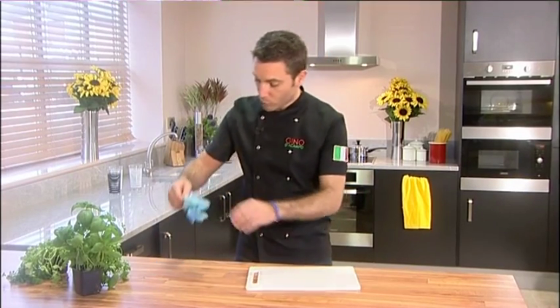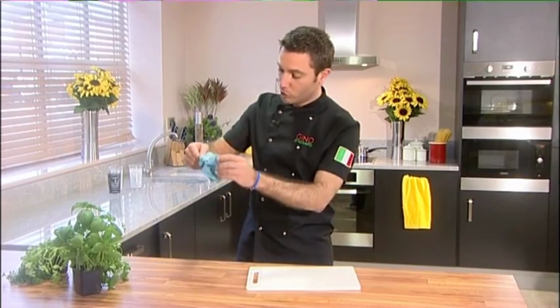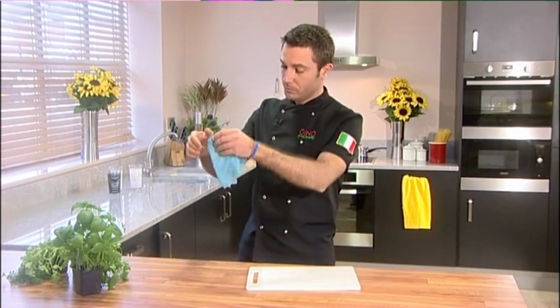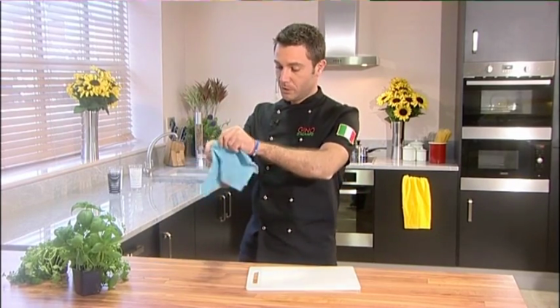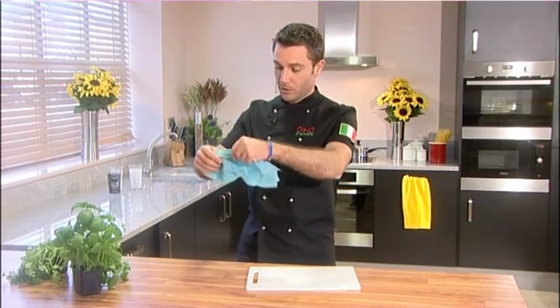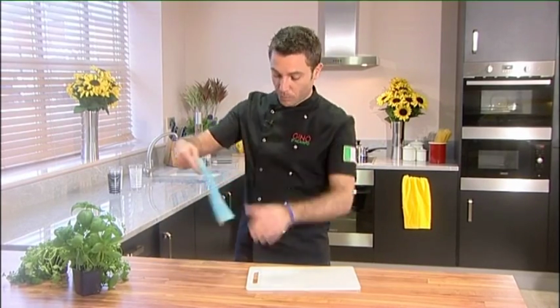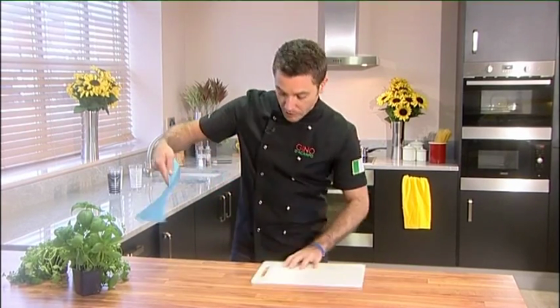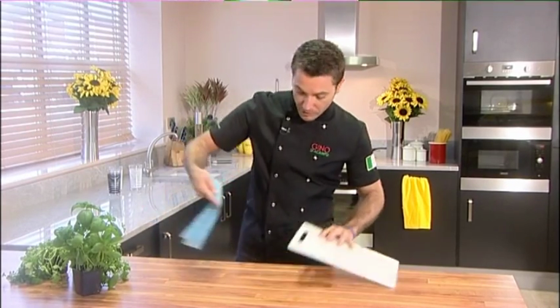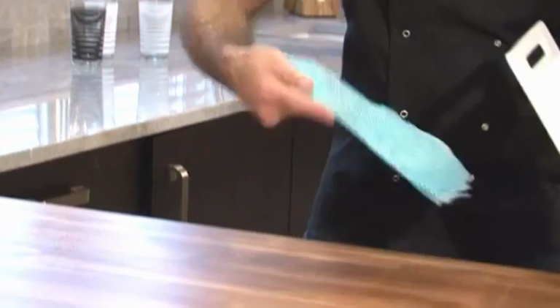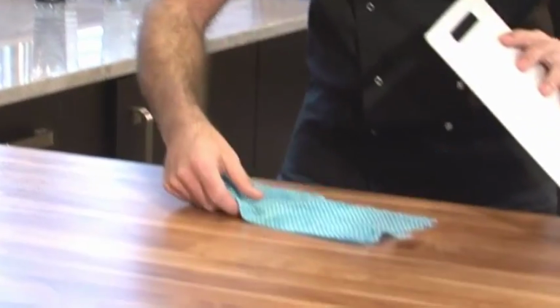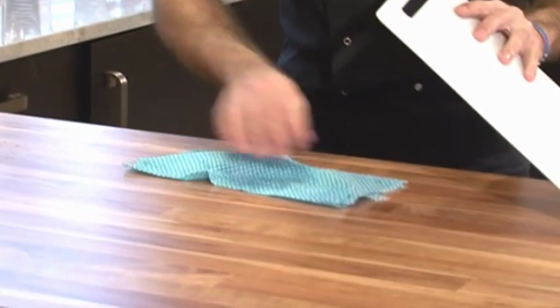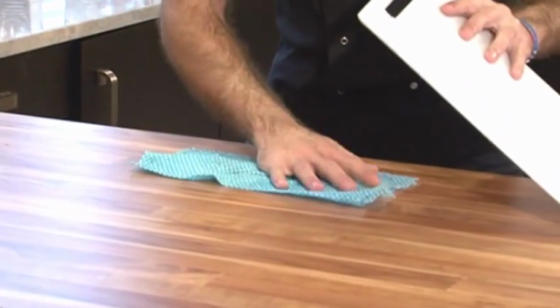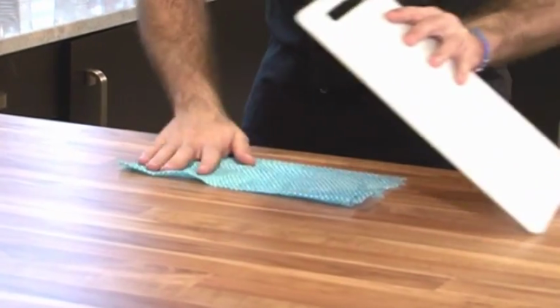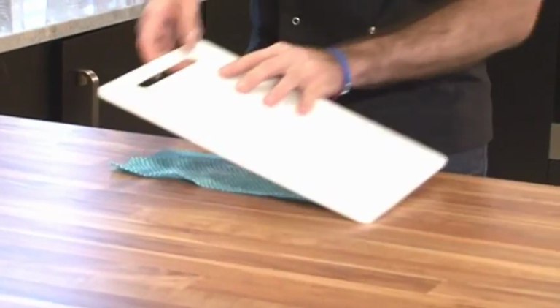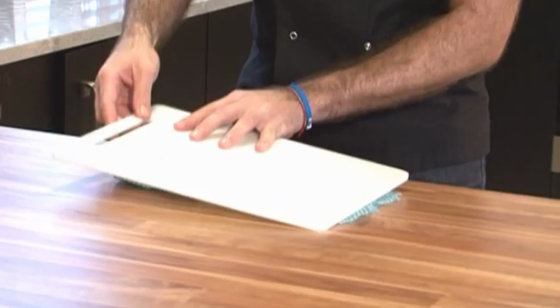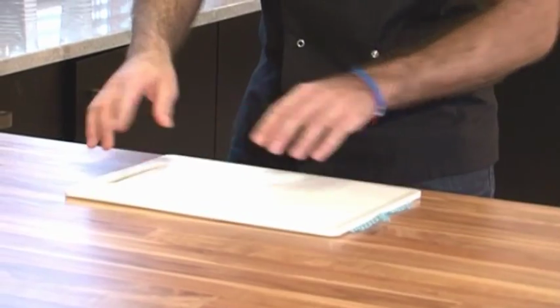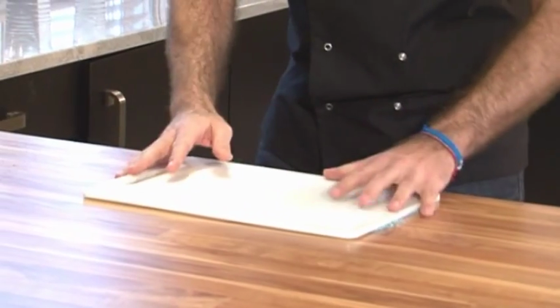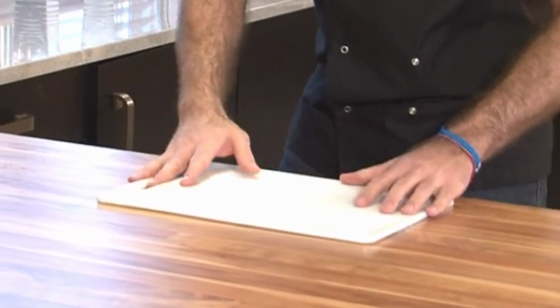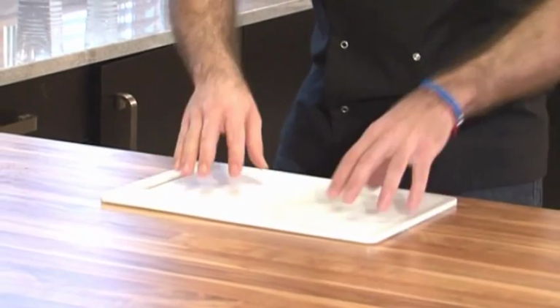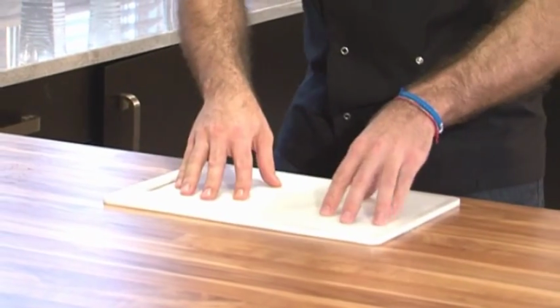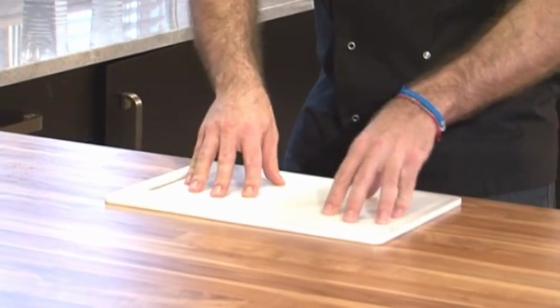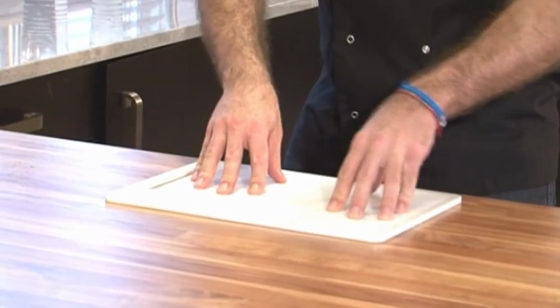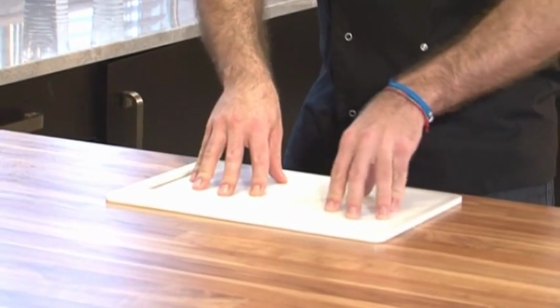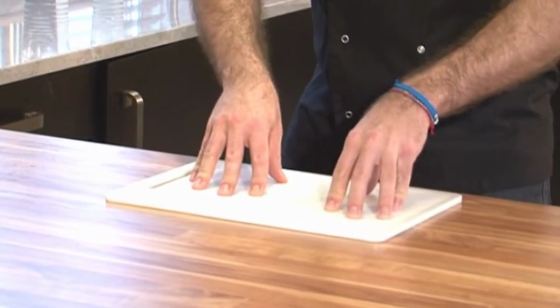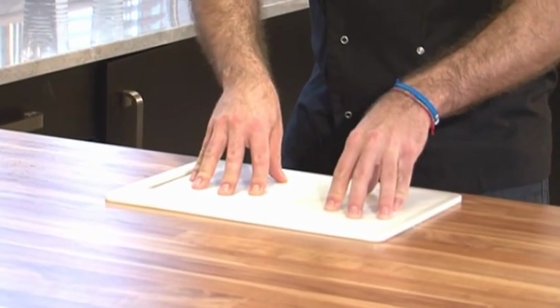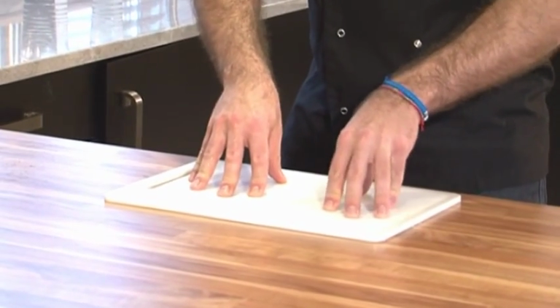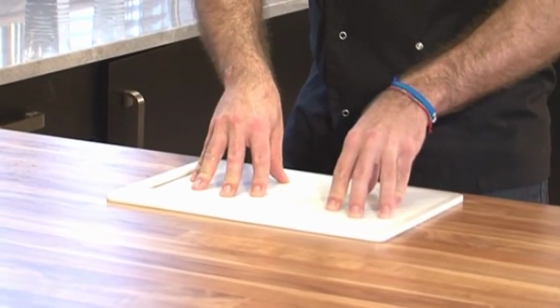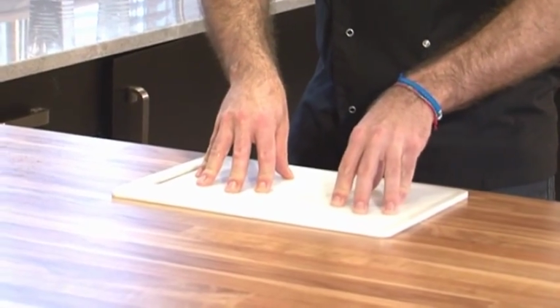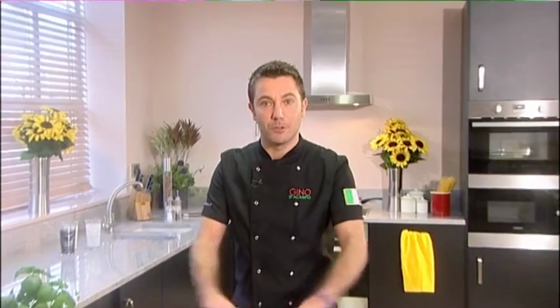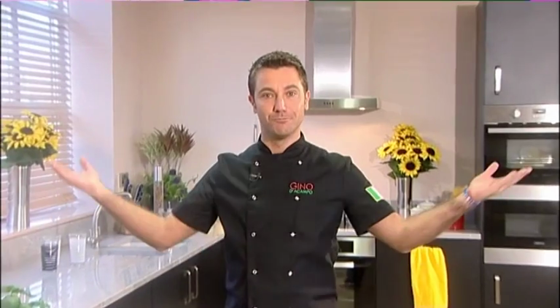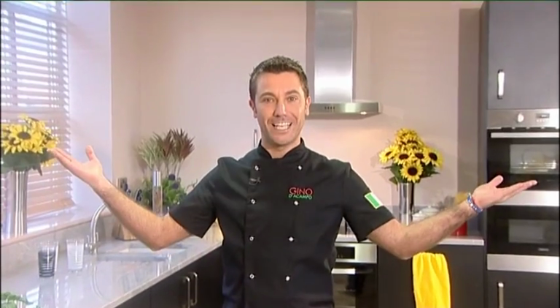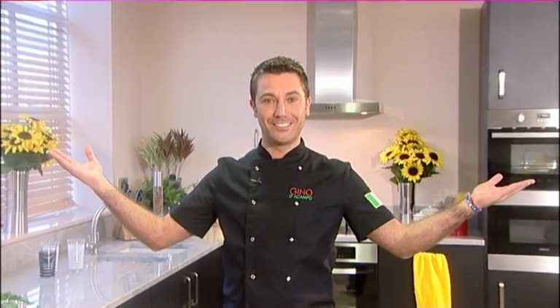What you do? You put the damp cloth underneath the chopping board like this, and it's completely stuck to the table. Easy!